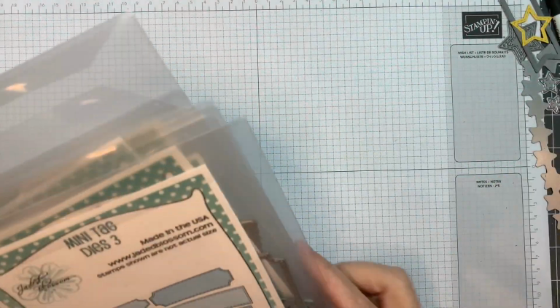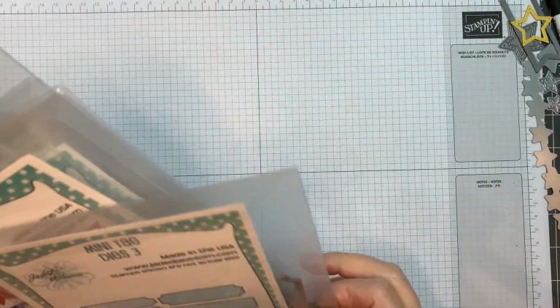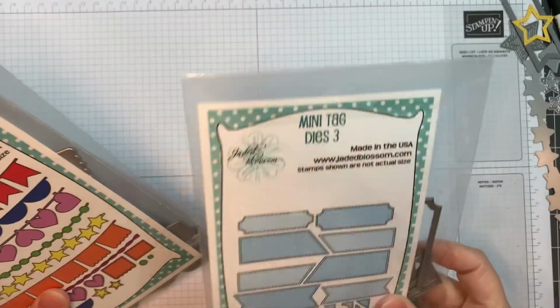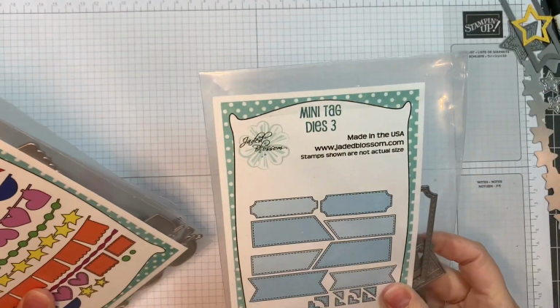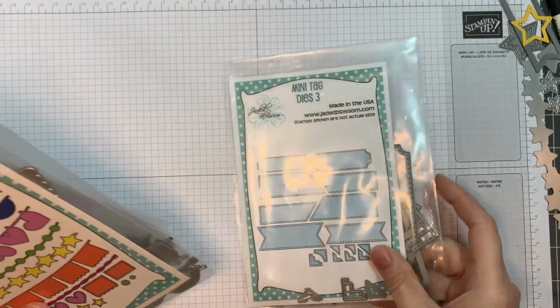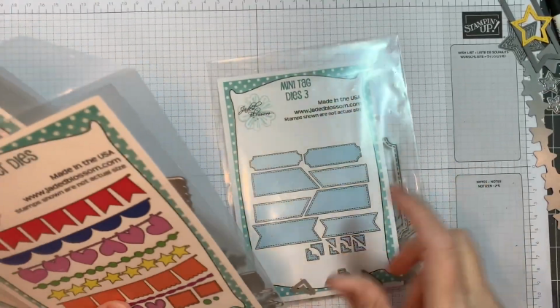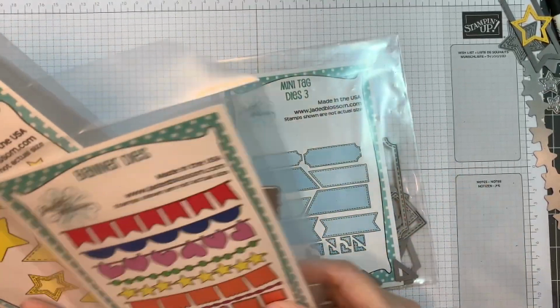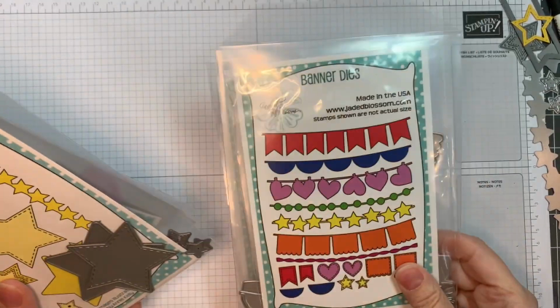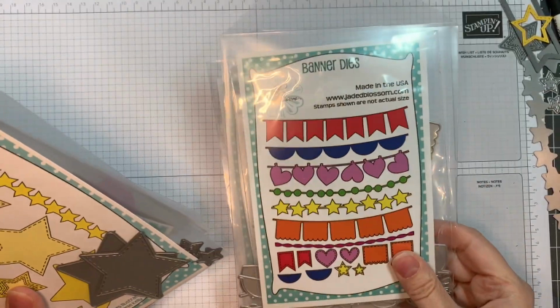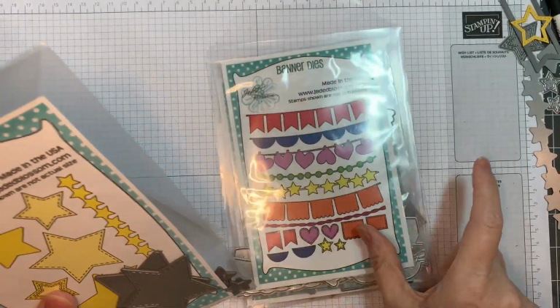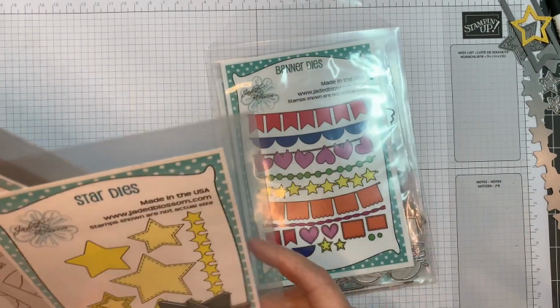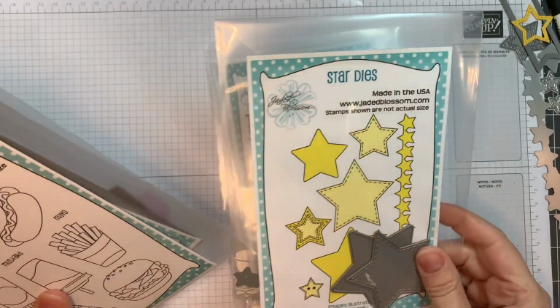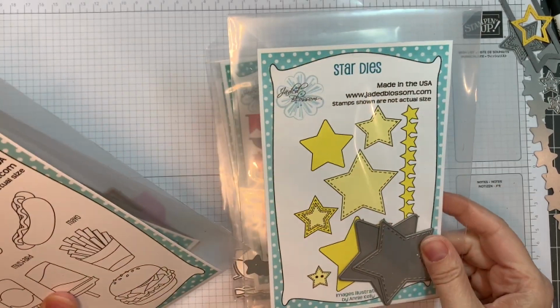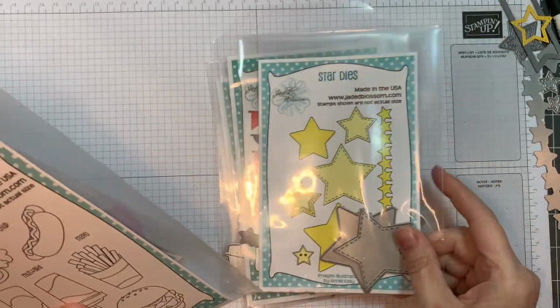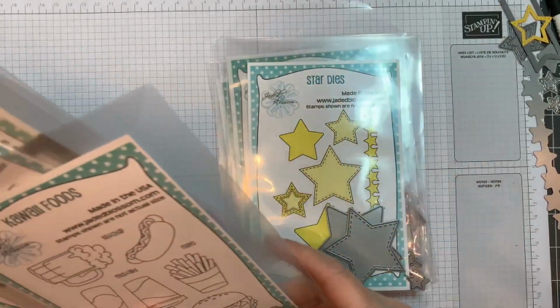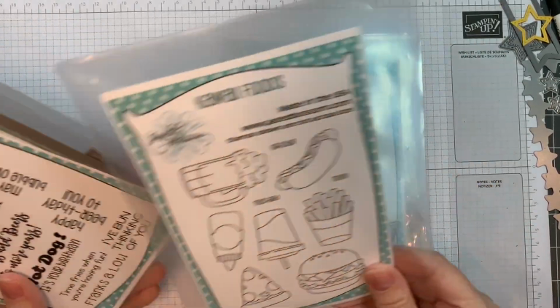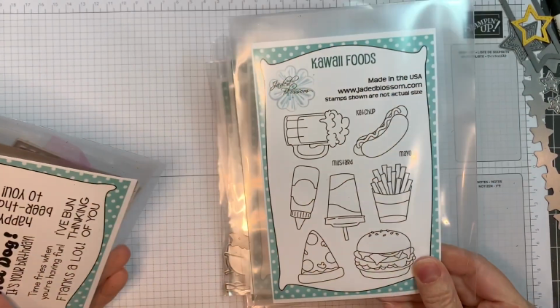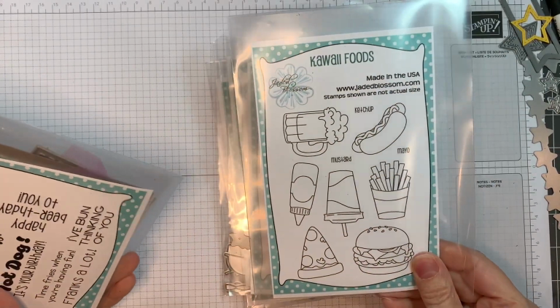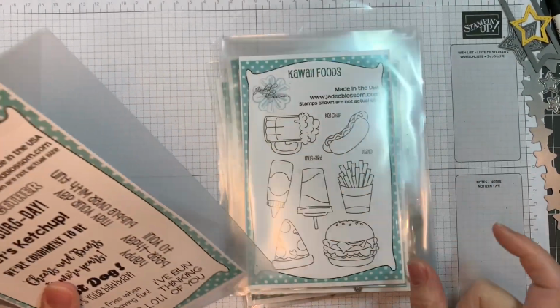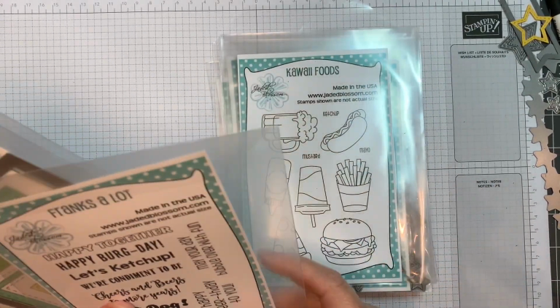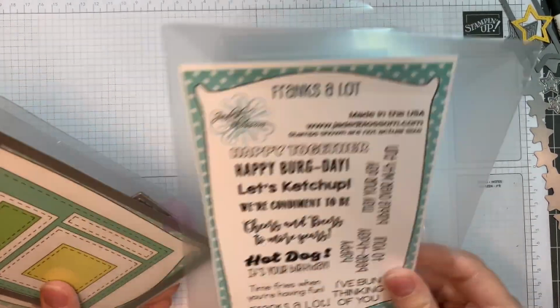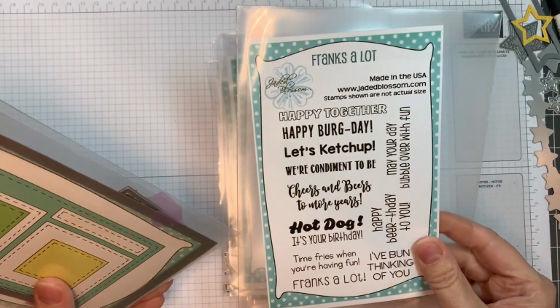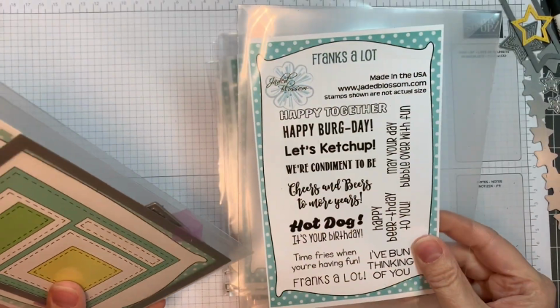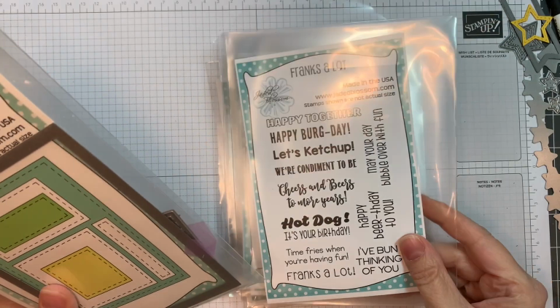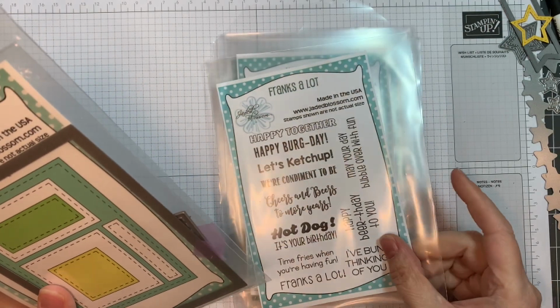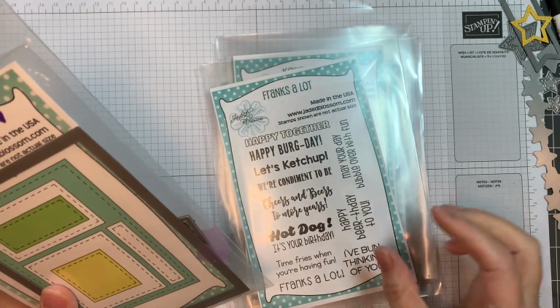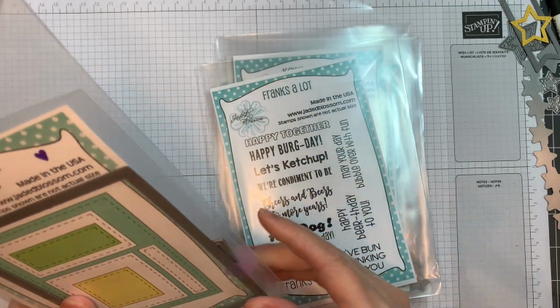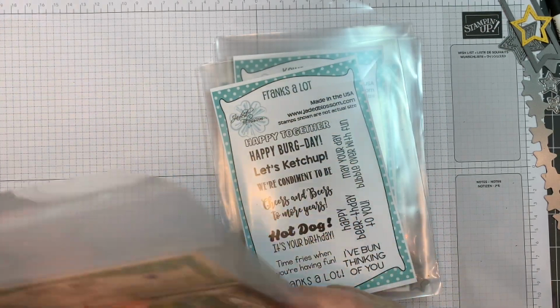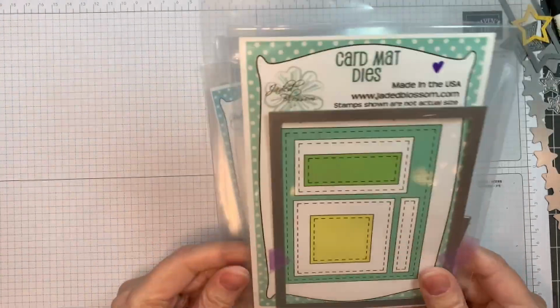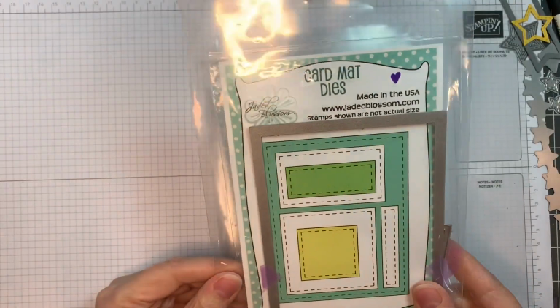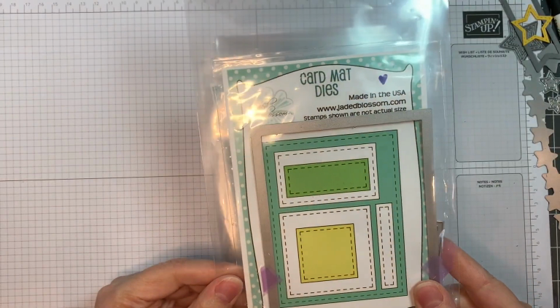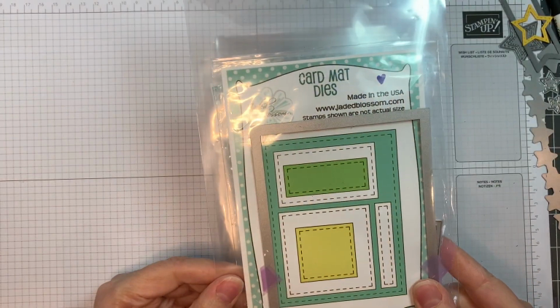I am using Jaded Blossom's Mini Tag Dies 3, their banner dies, their star dies, the Kawaii Foods stamp set, the Frank's A Lot stamp set, and one of my favorites, the card mat dies.